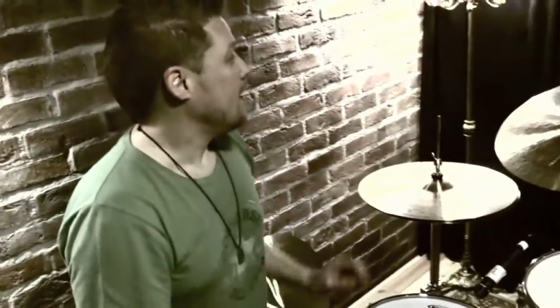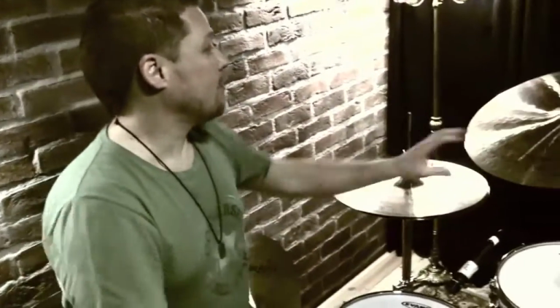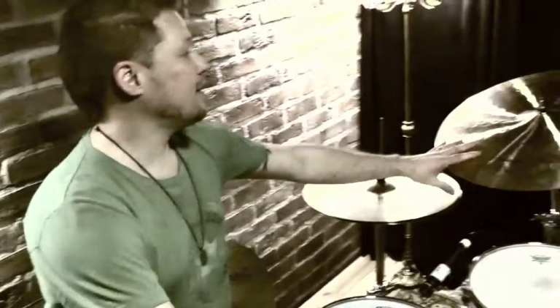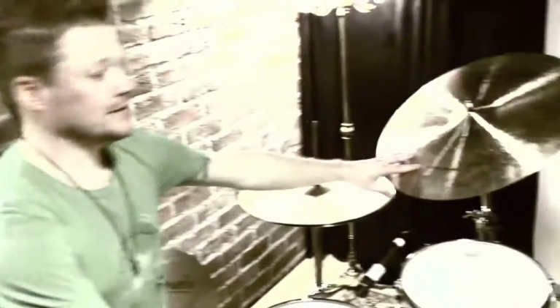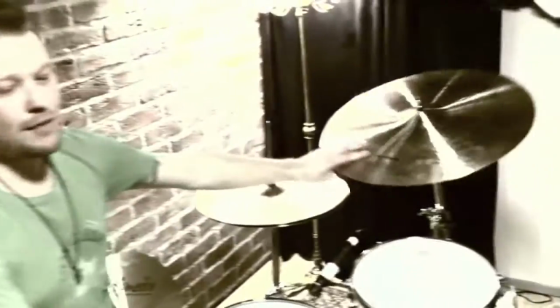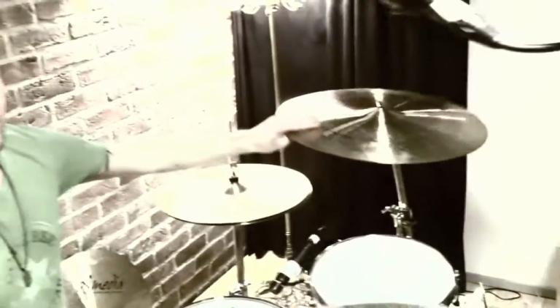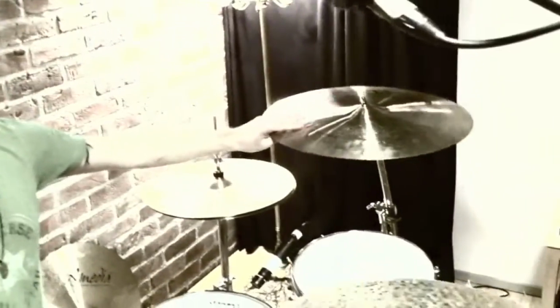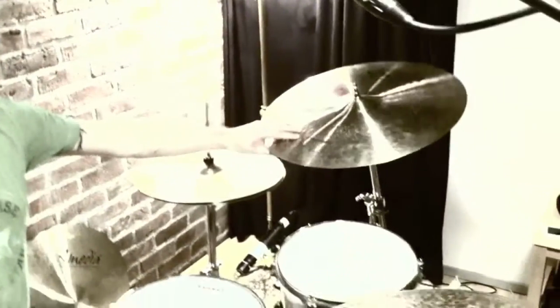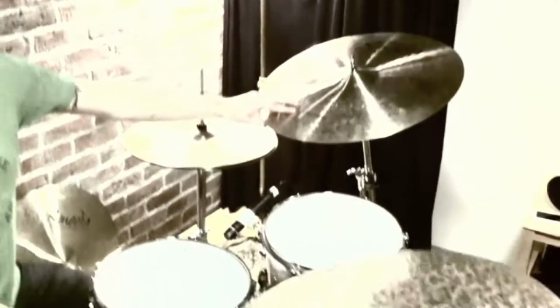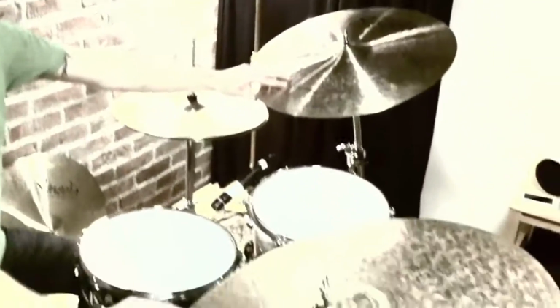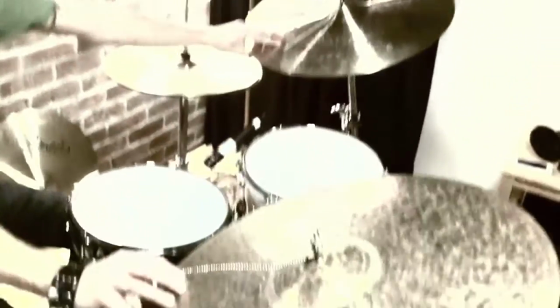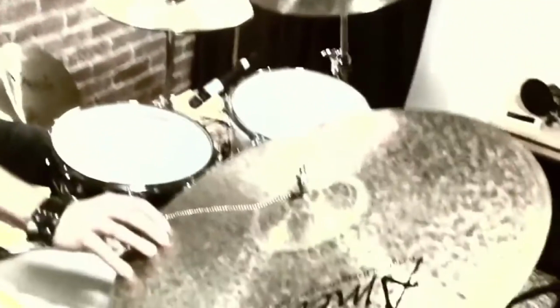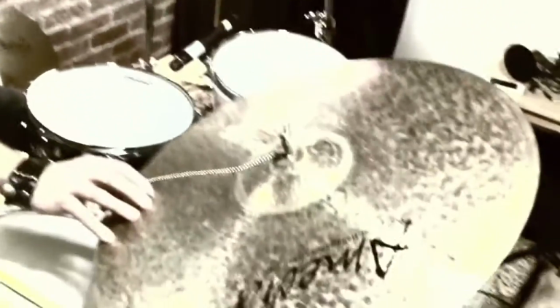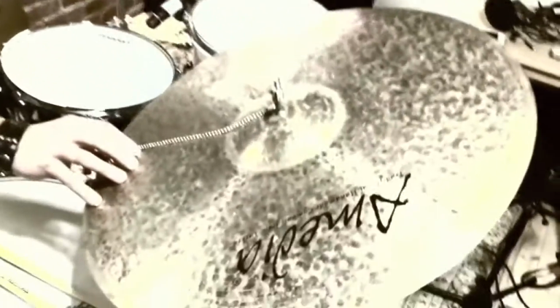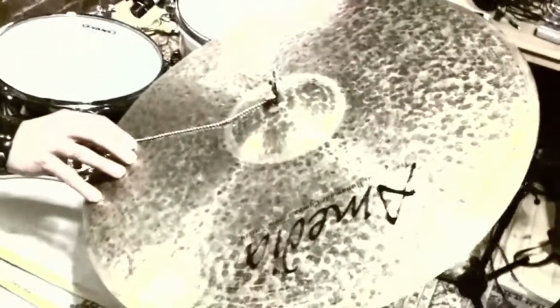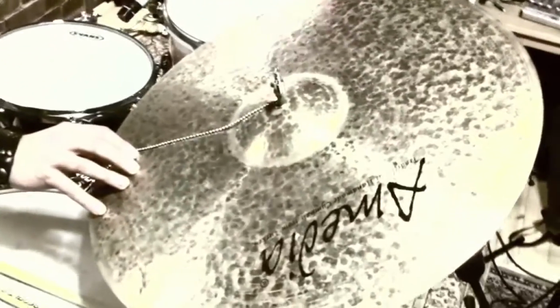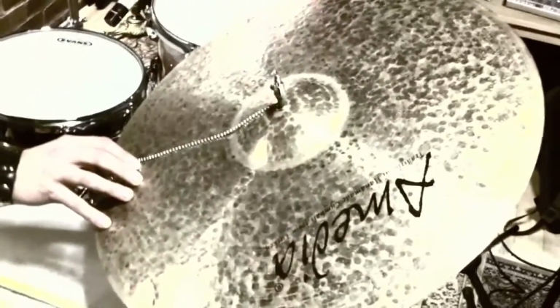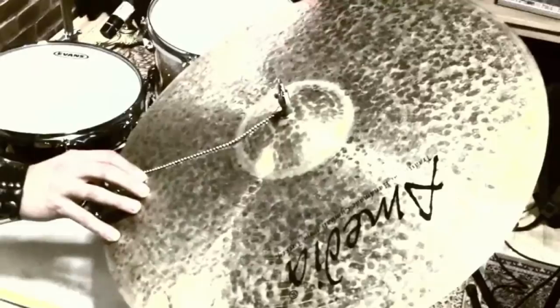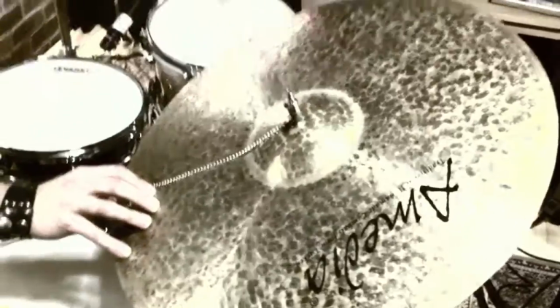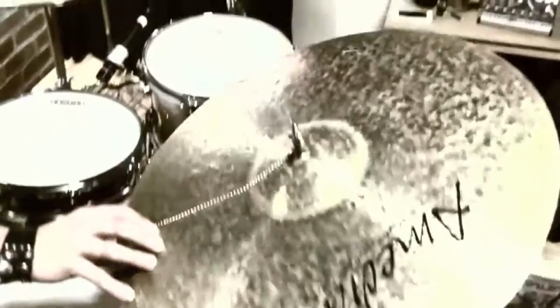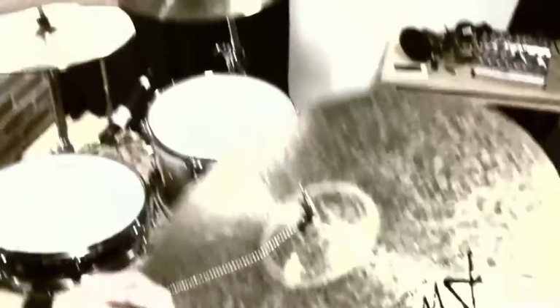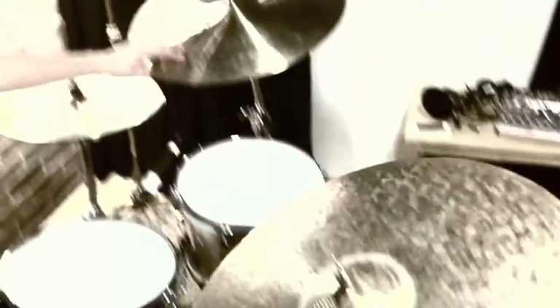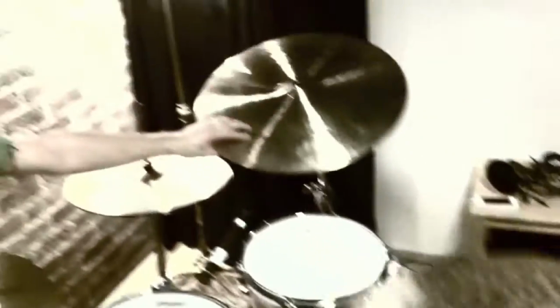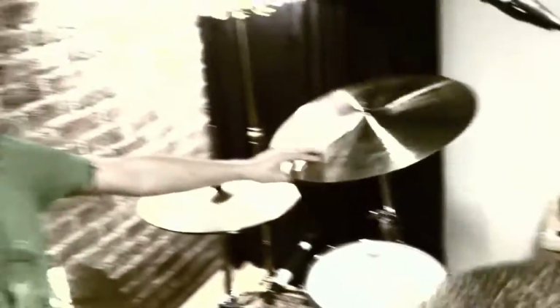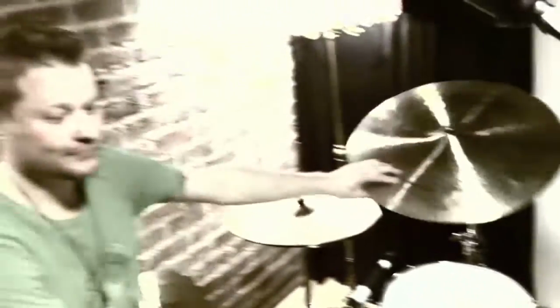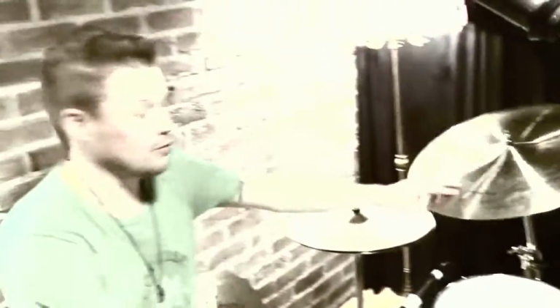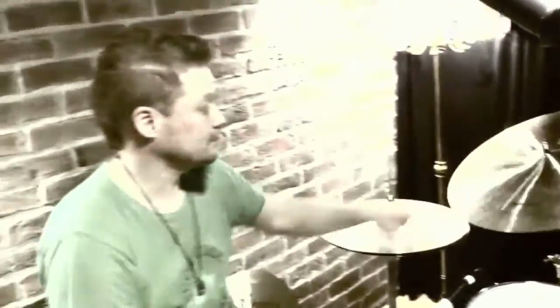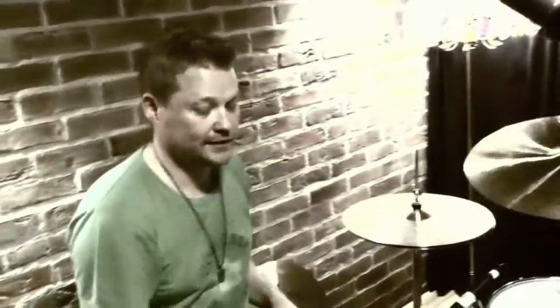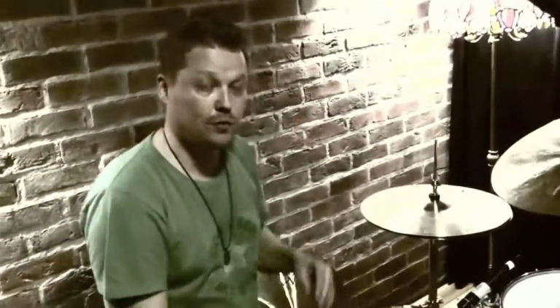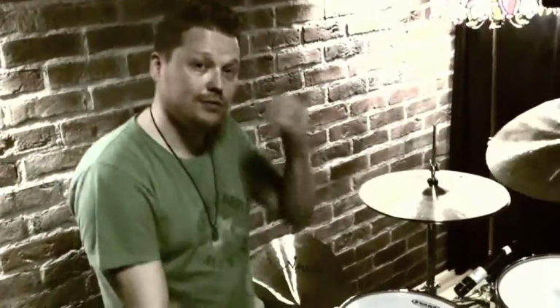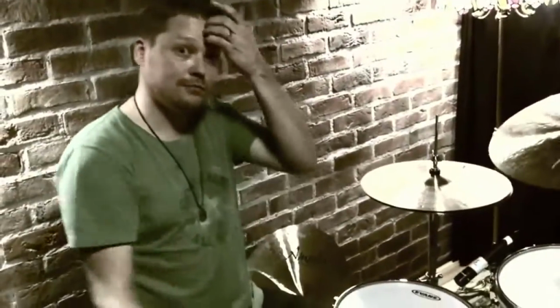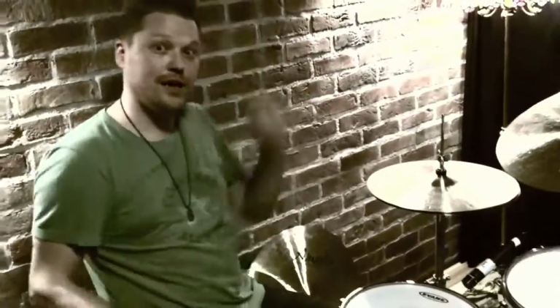And over here you can see my brand new custom made Amedia cymbals from Istanbul, Turkey. Really nice ones. So, let's see what we are able to build up.